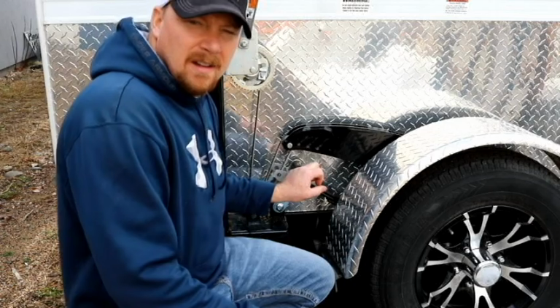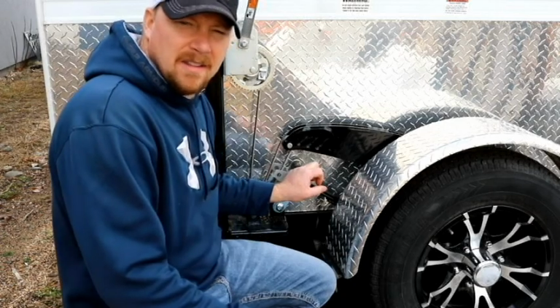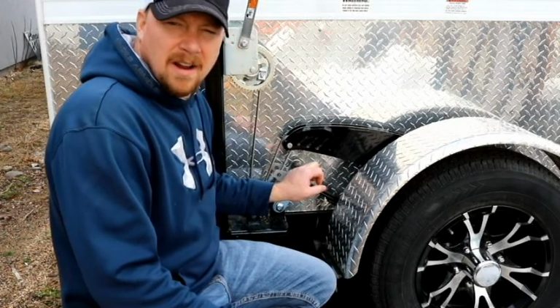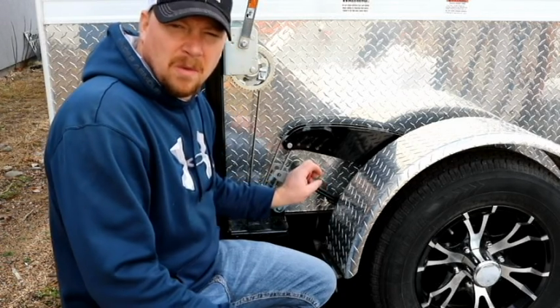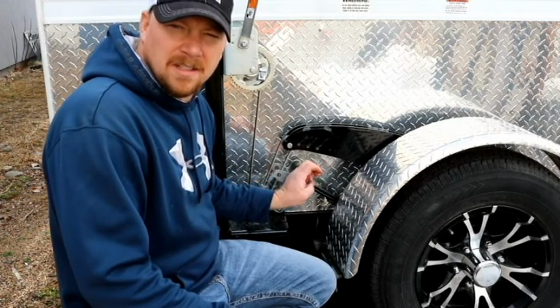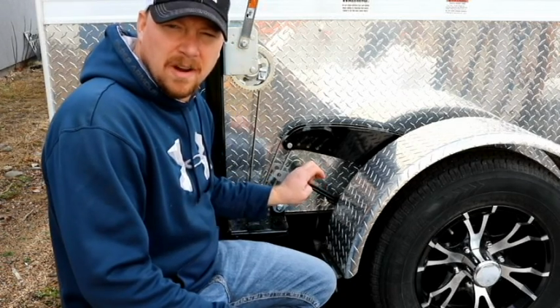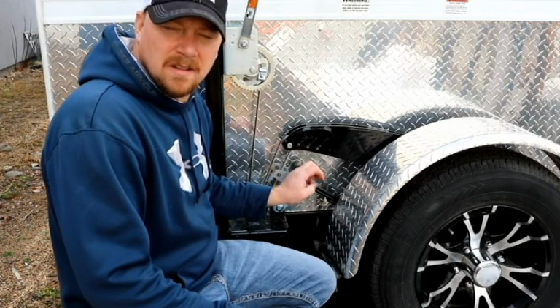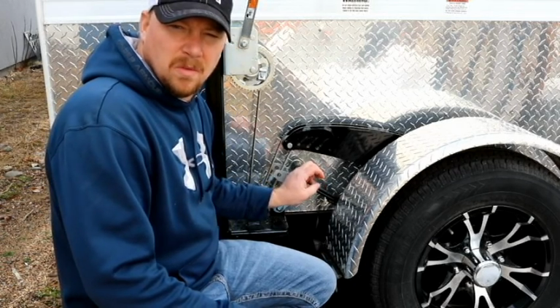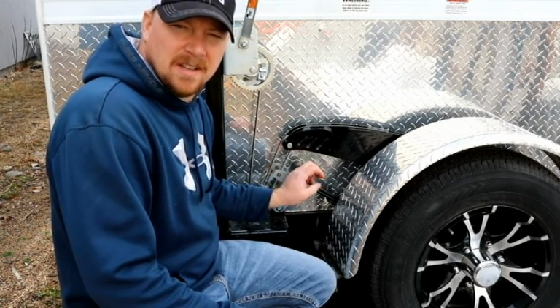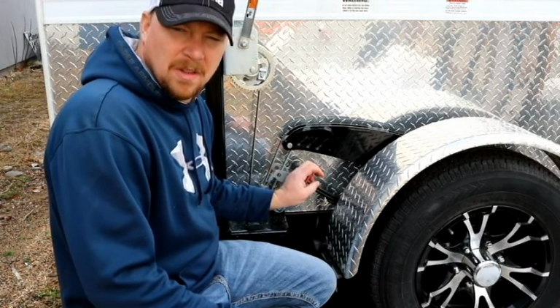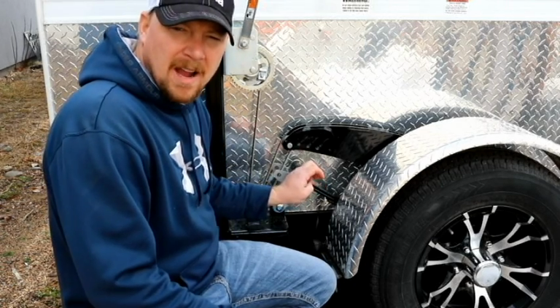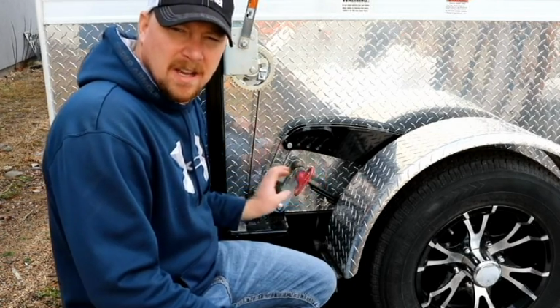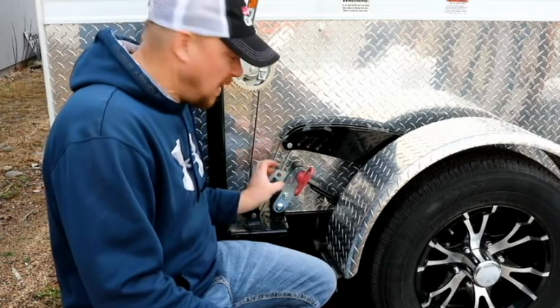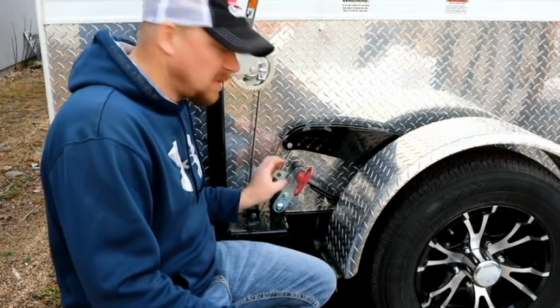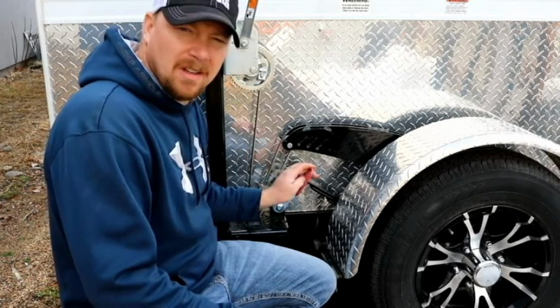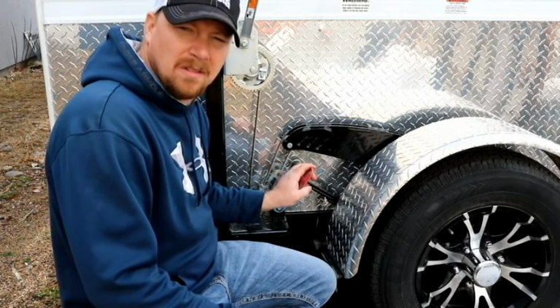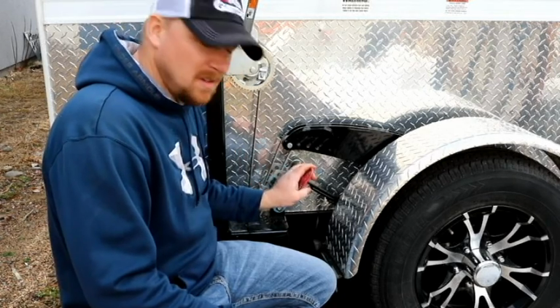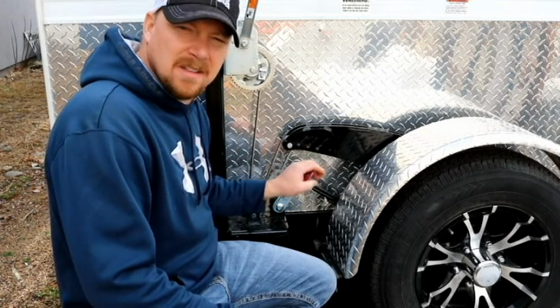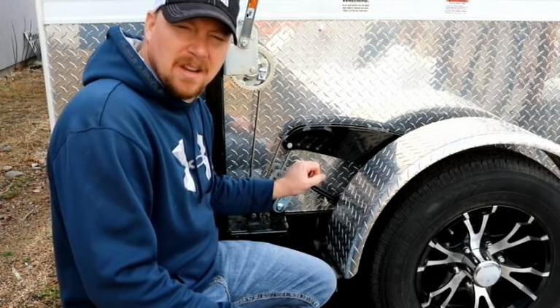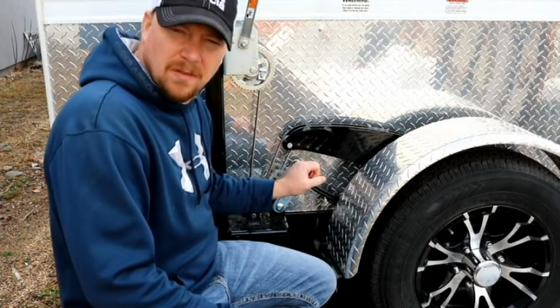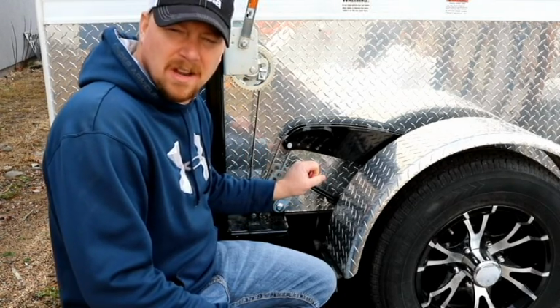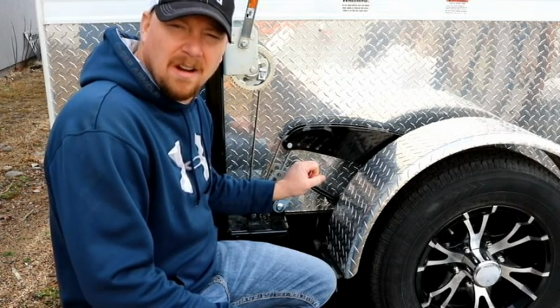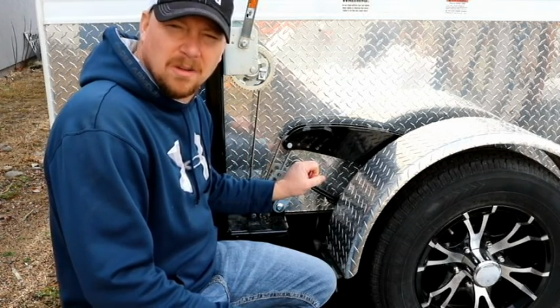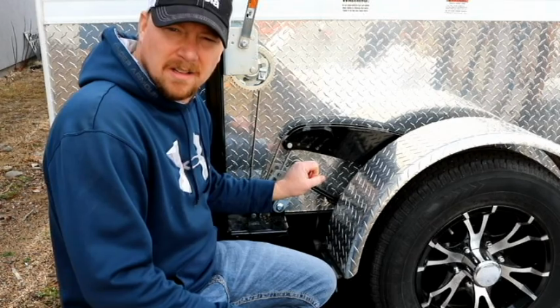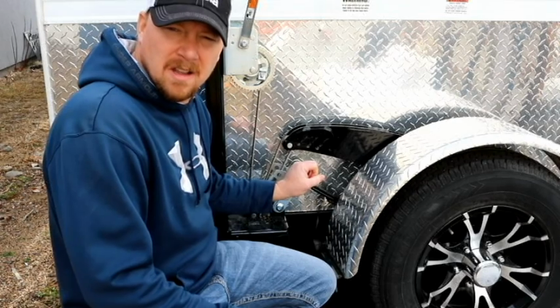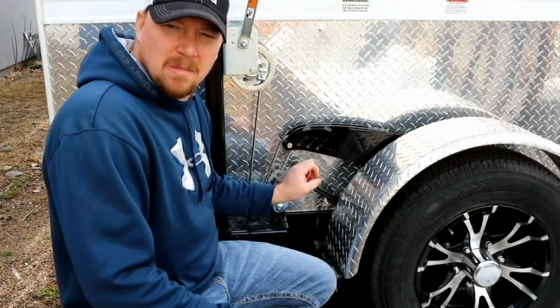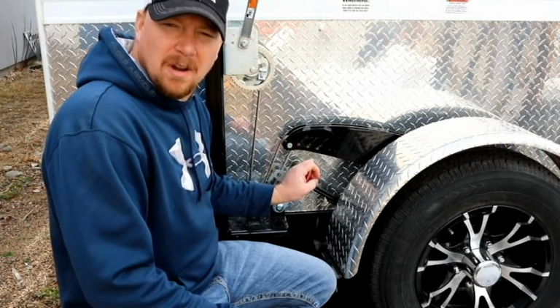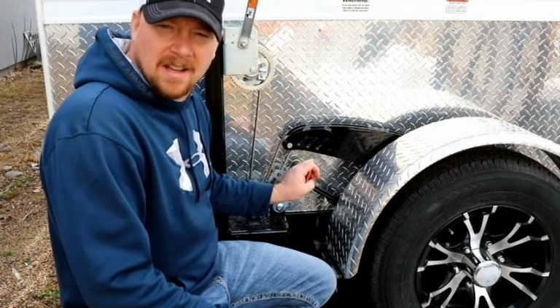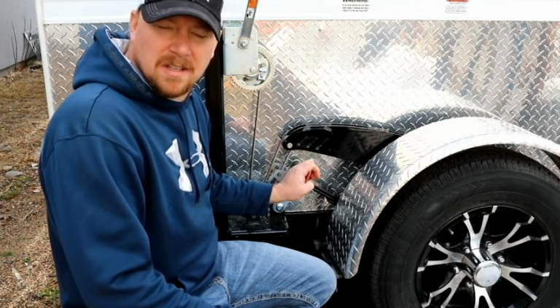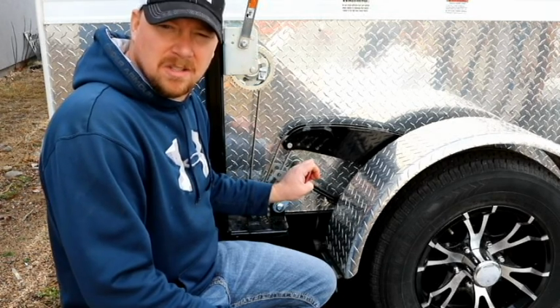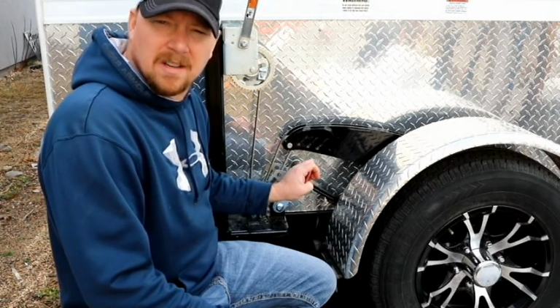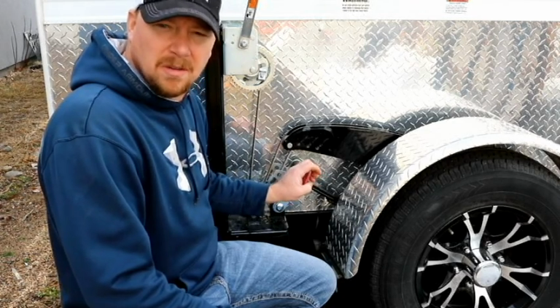Hi, this is Greg at Broadway Welding GS Trailers. We recently came up with a new bracket to keep your spring clevis from falling down. This is going to be a new feature on all our new trailers, but if you want to add it to an existing trailer, here's how you do it.